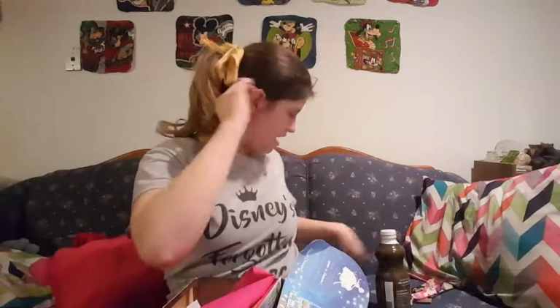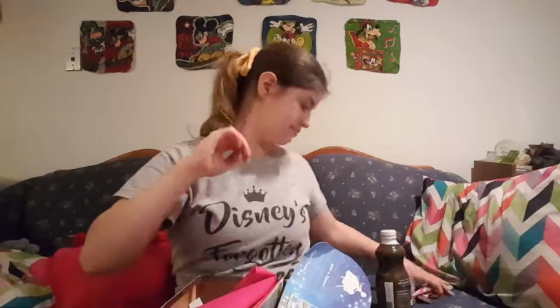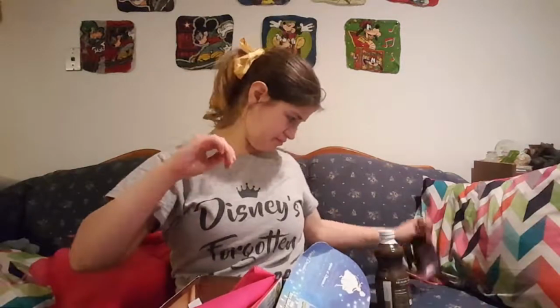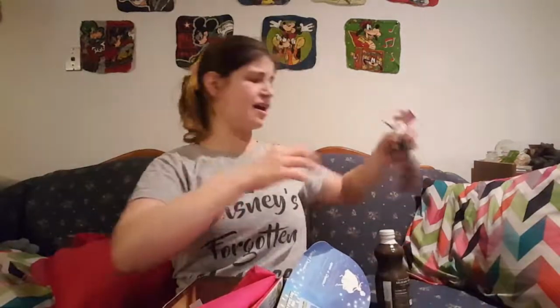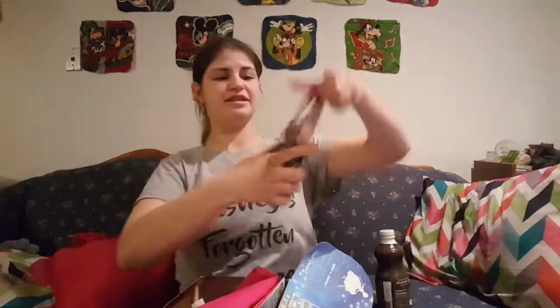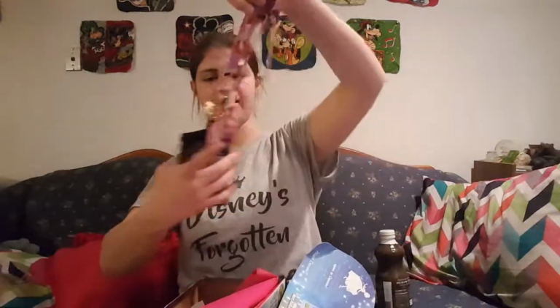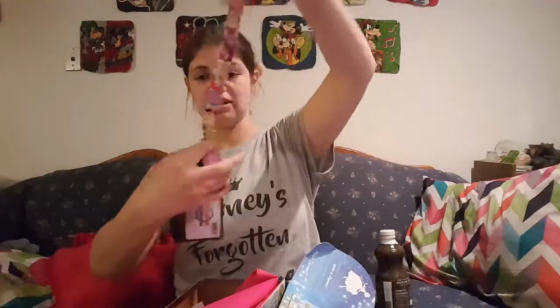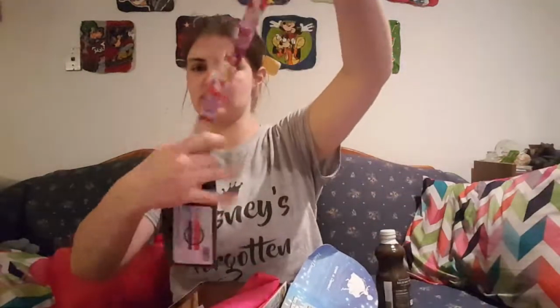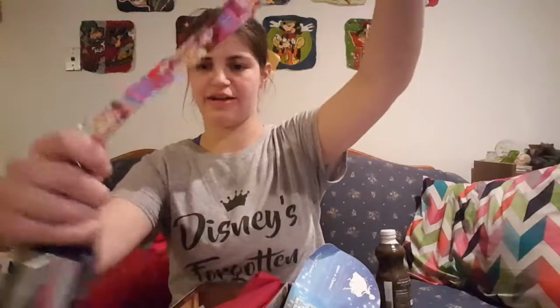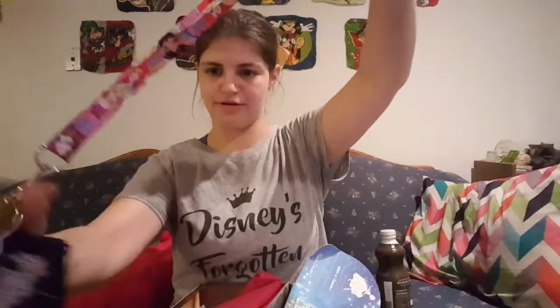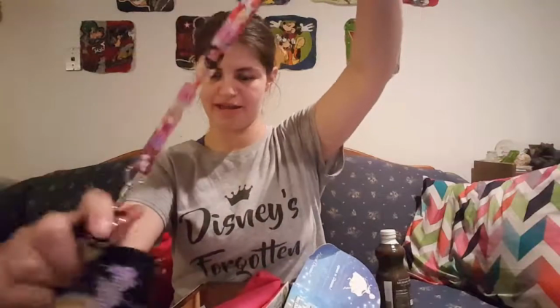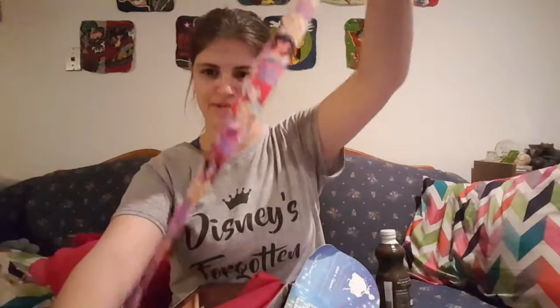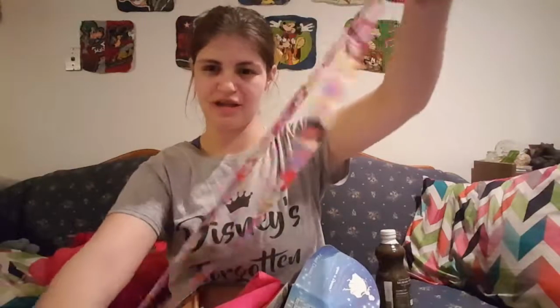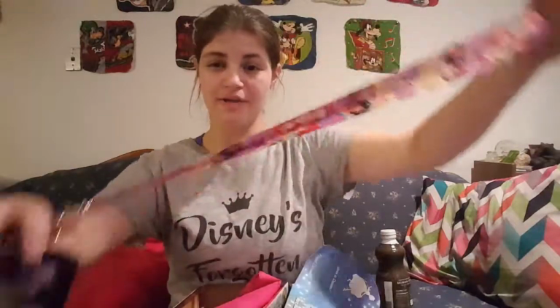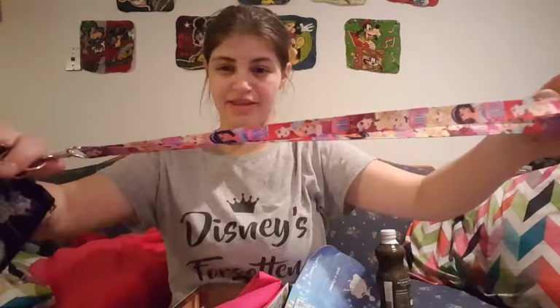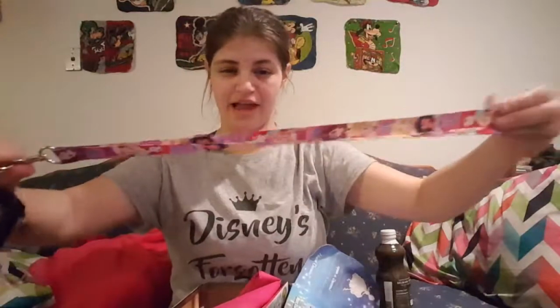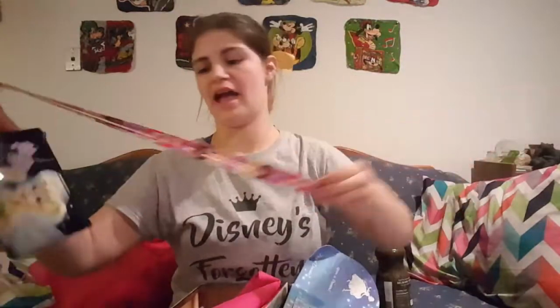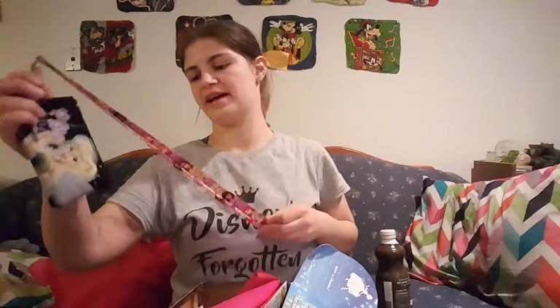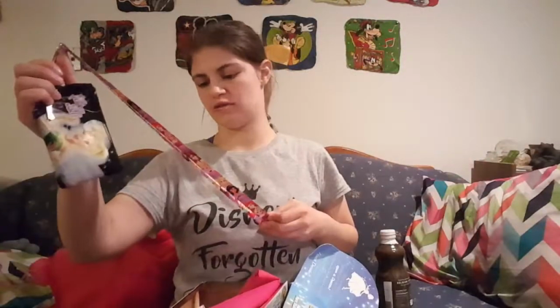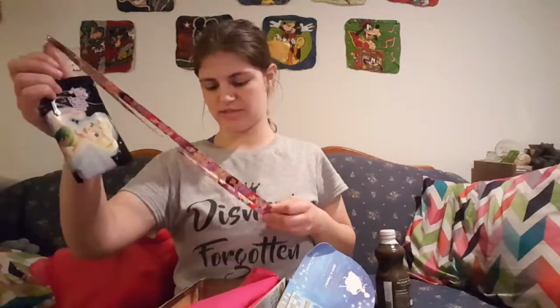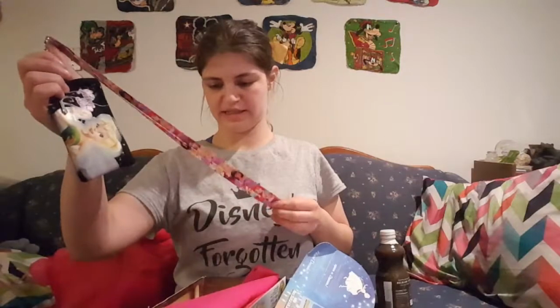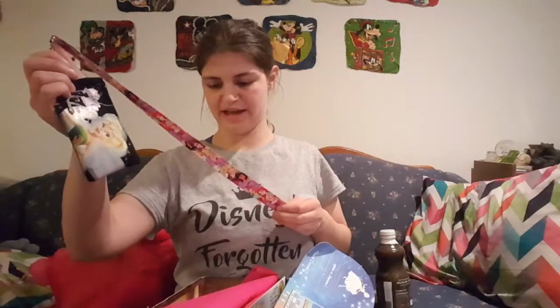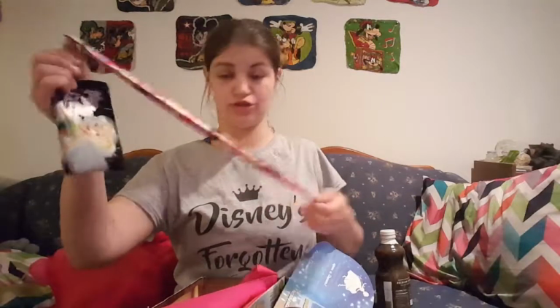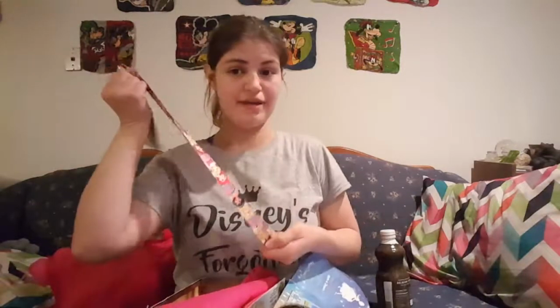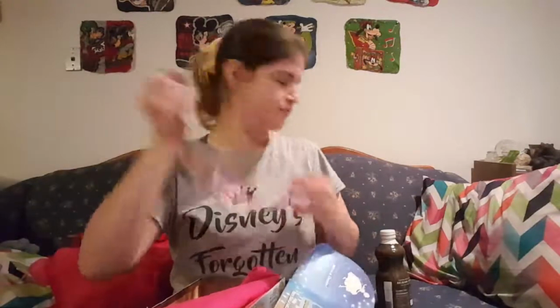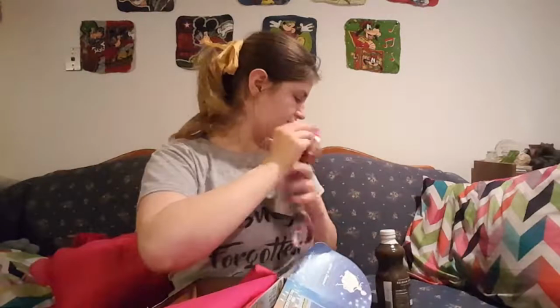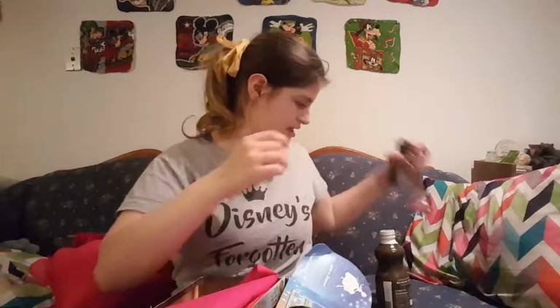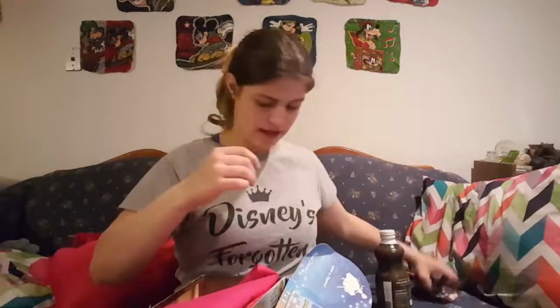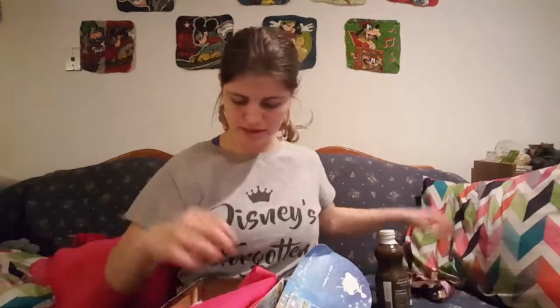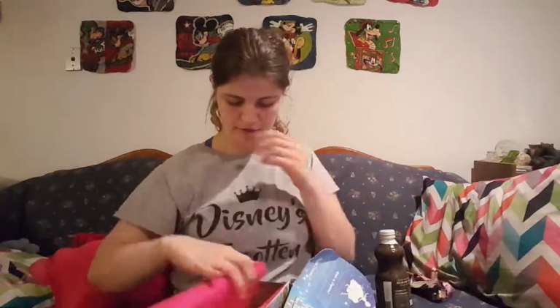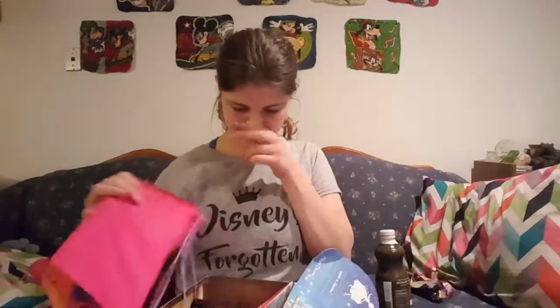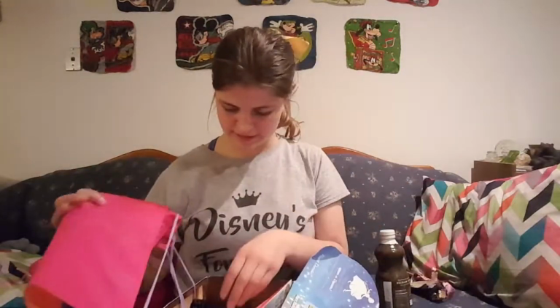And then I got this lanyard. It's just the lanyard. But I got a lanyard and it has some princesses on it, and it says Dream Big.